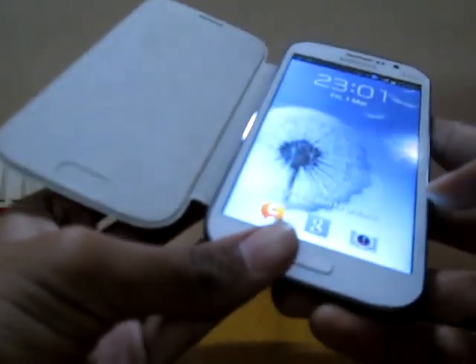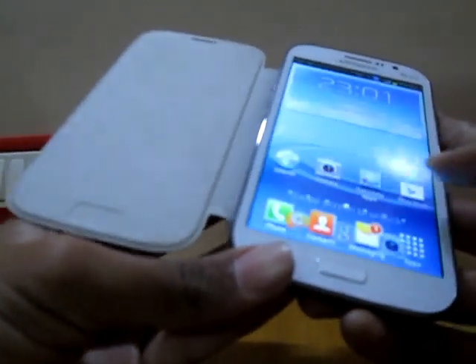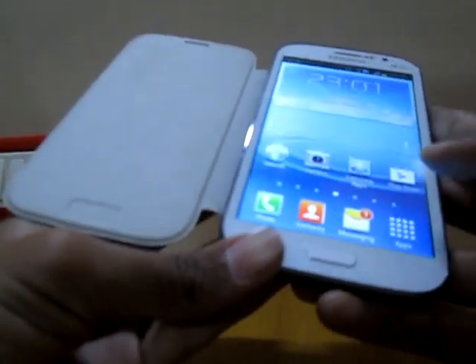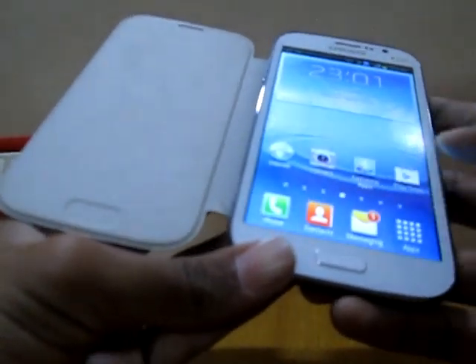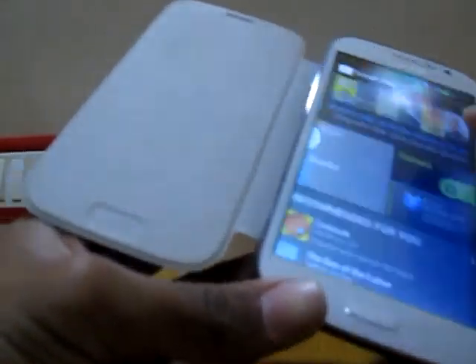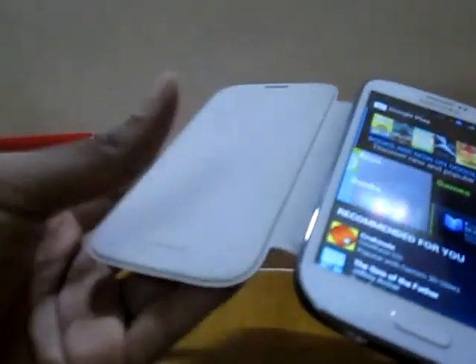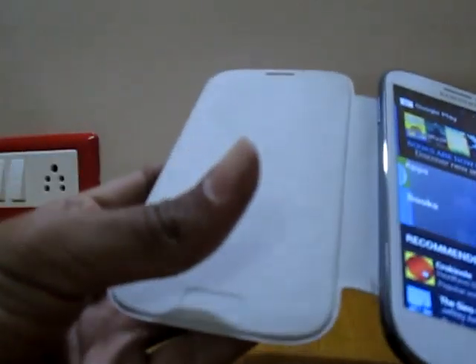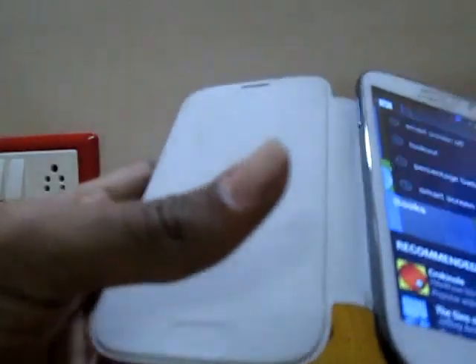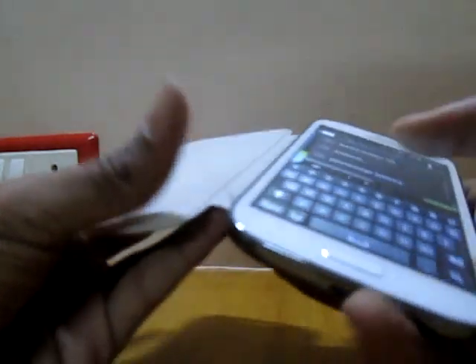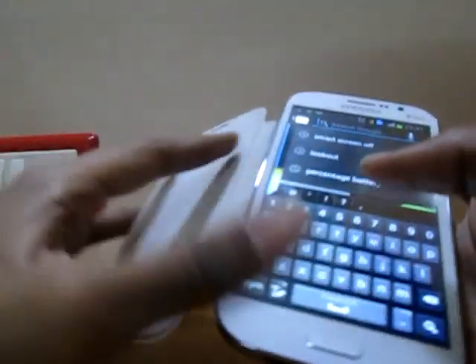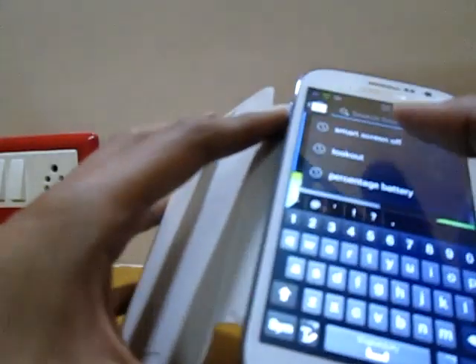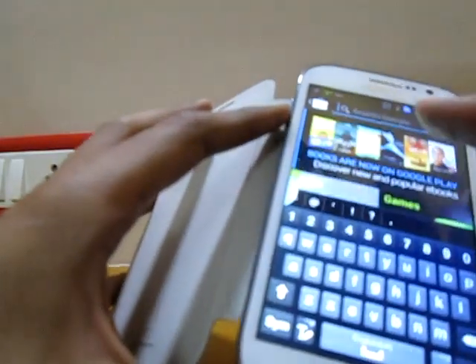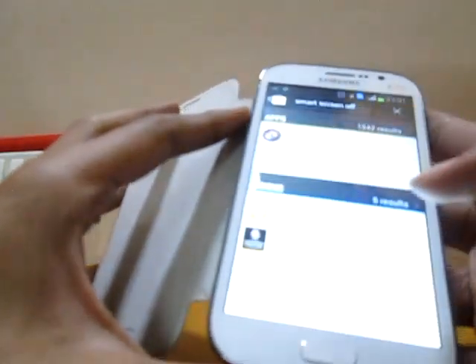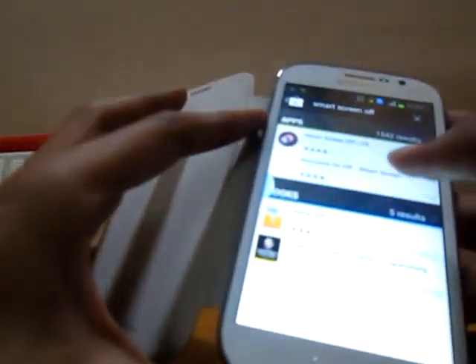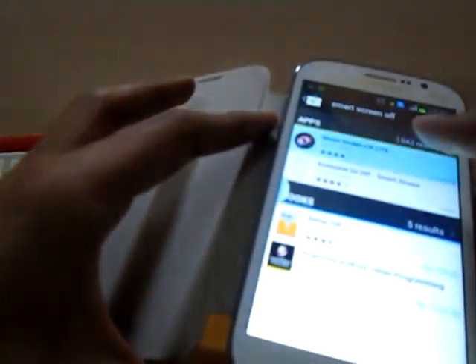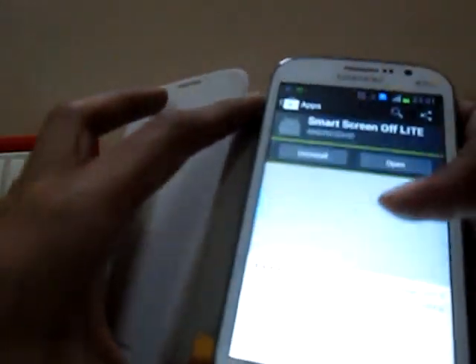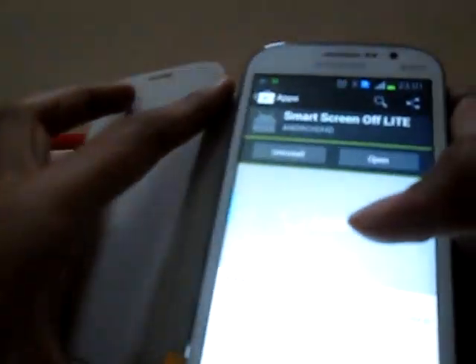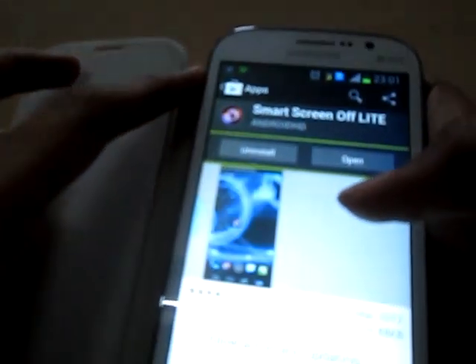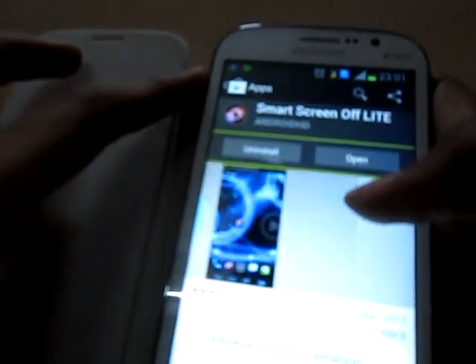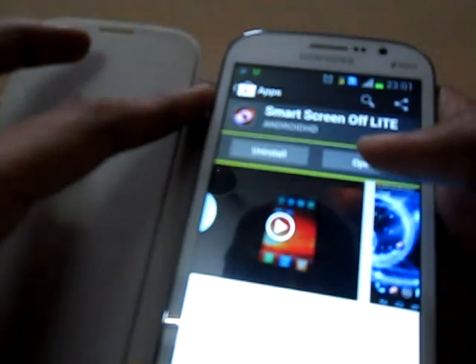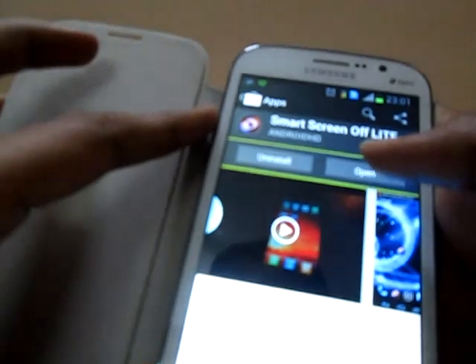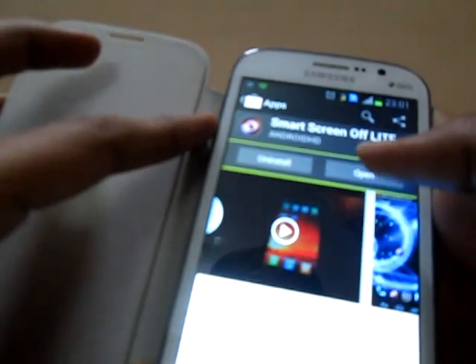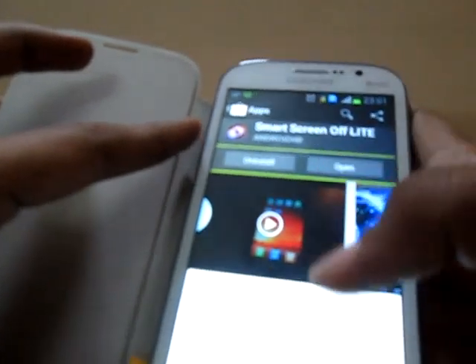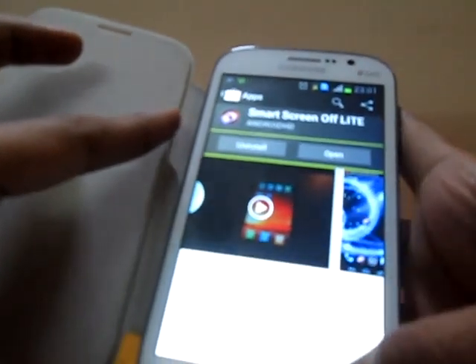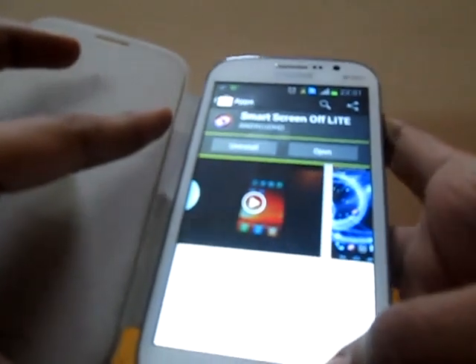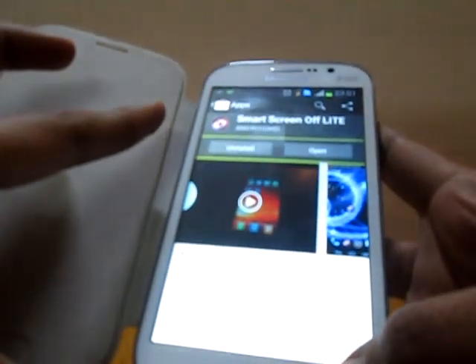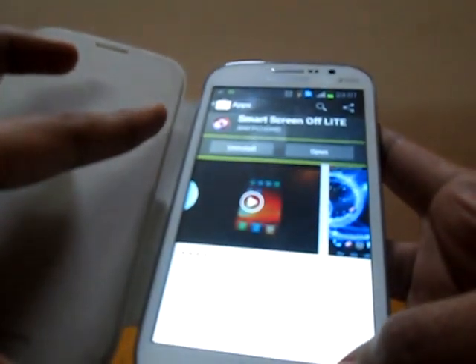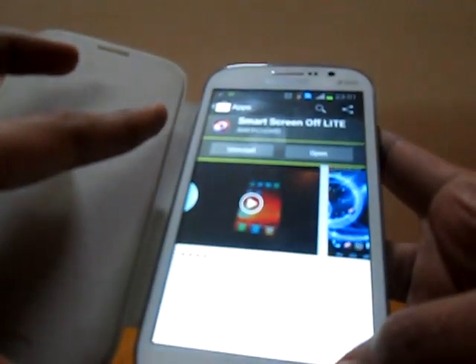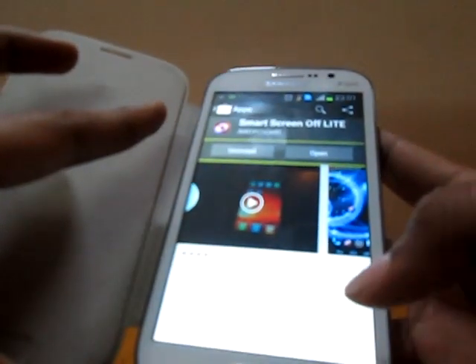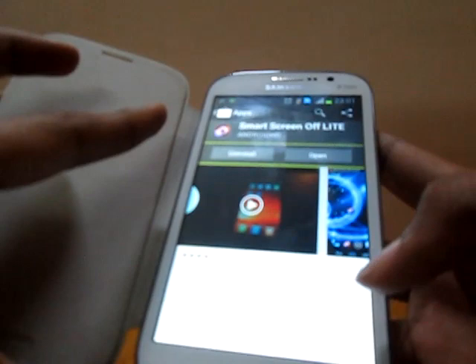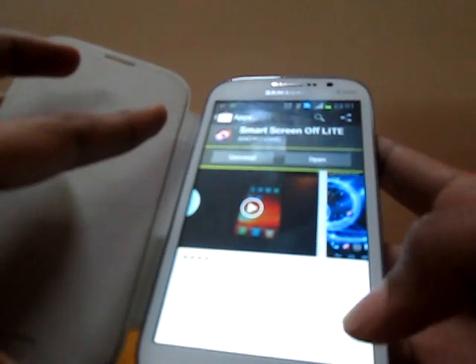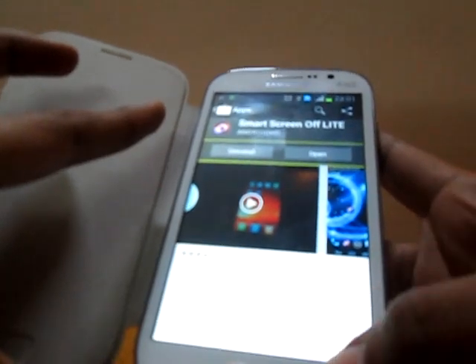To get this, all you have to do is go to the Play Store and download this app called Smart Screen Off Light. As you can see, Smart Screen Off Light has already been installed. It's free and it's only 31.8 kilobytes.